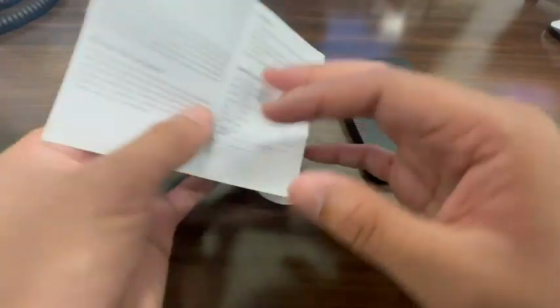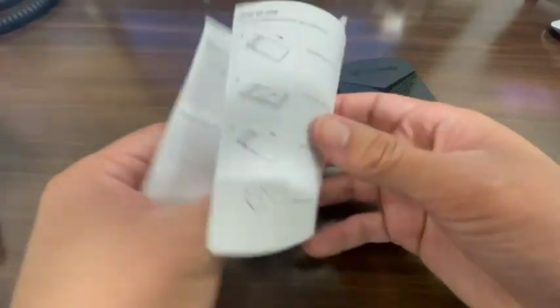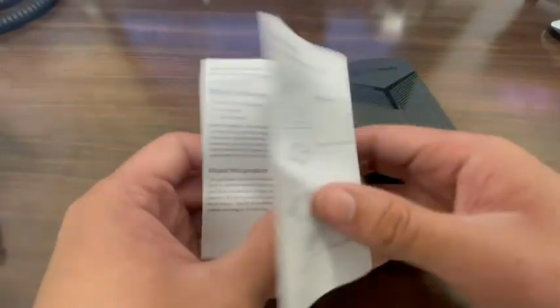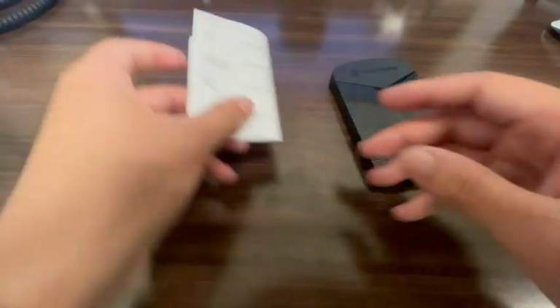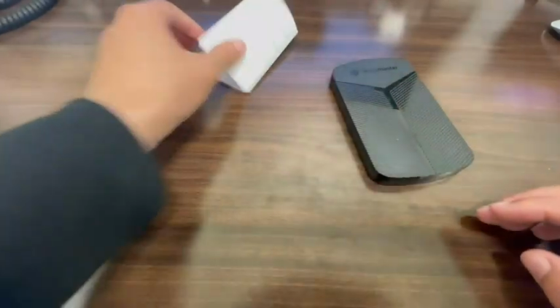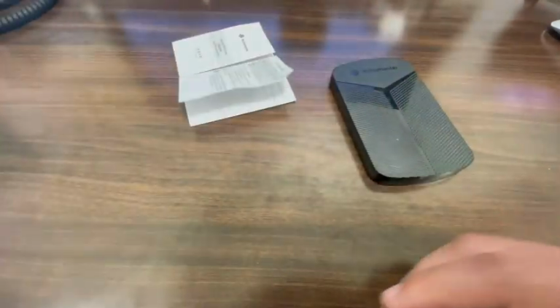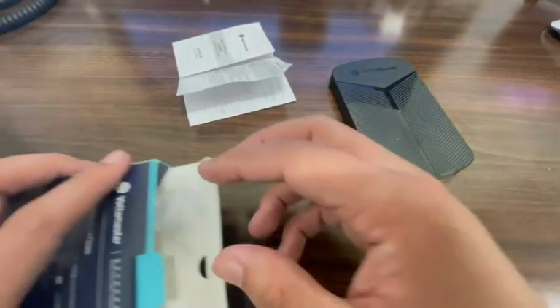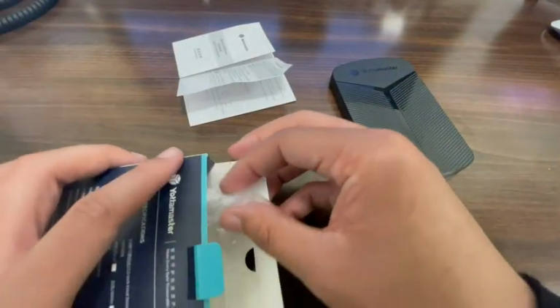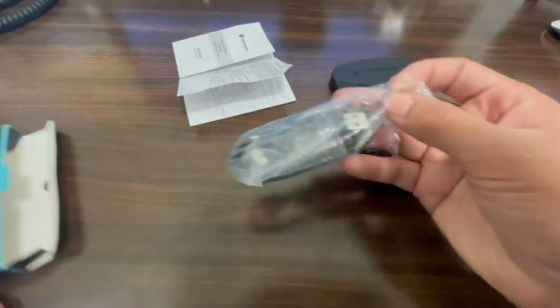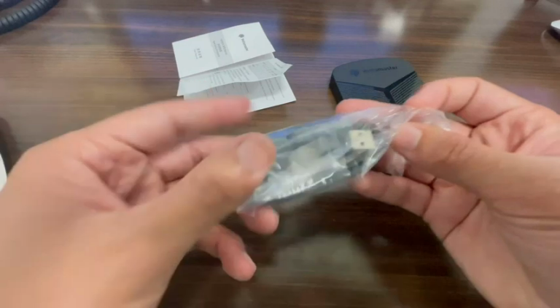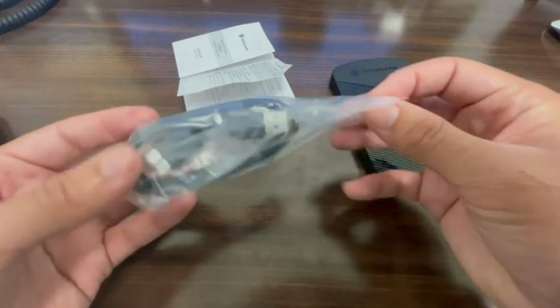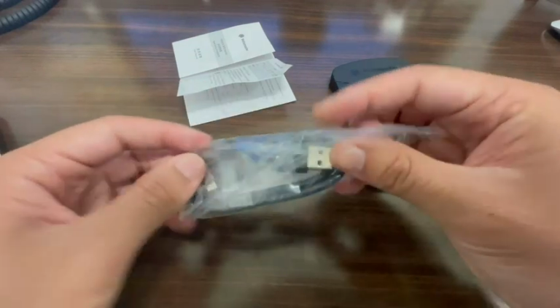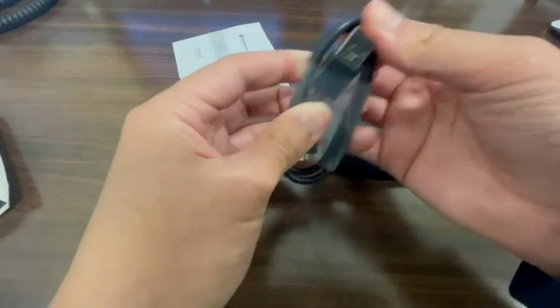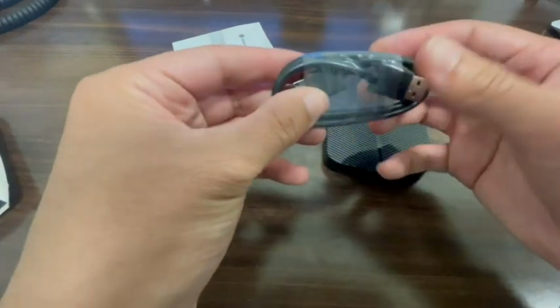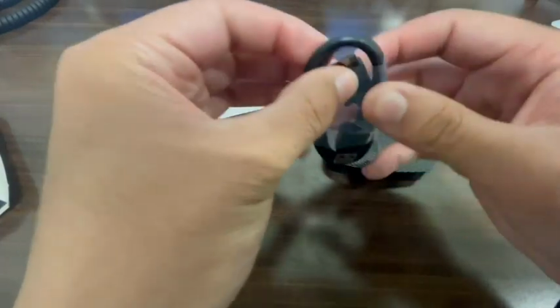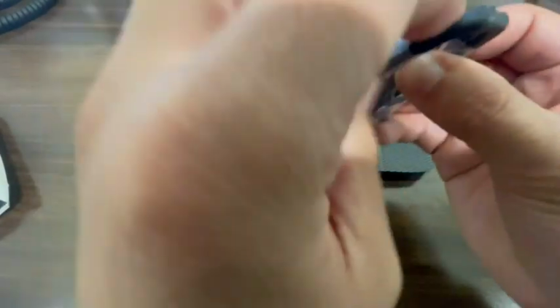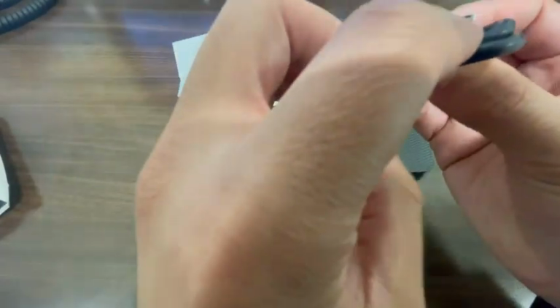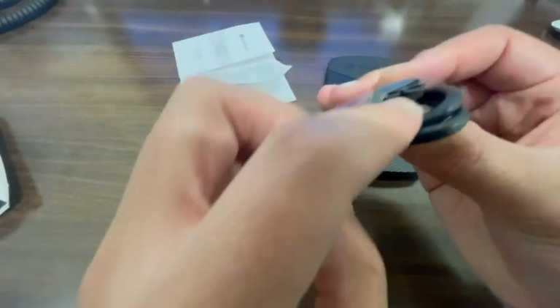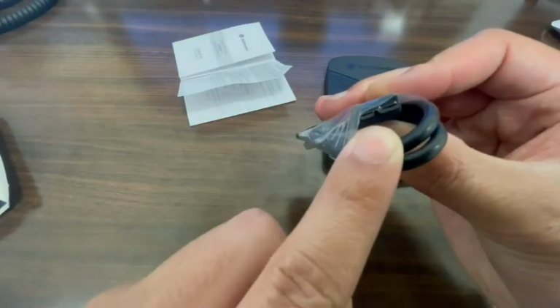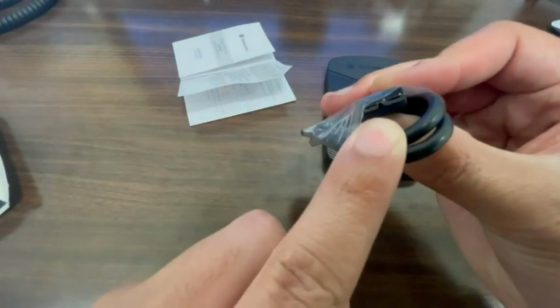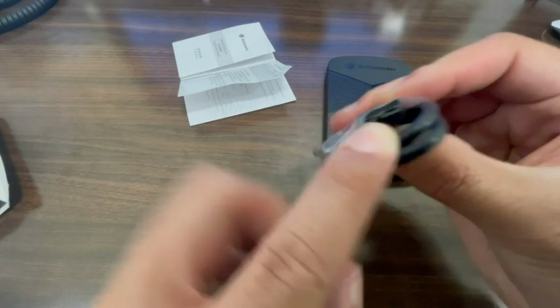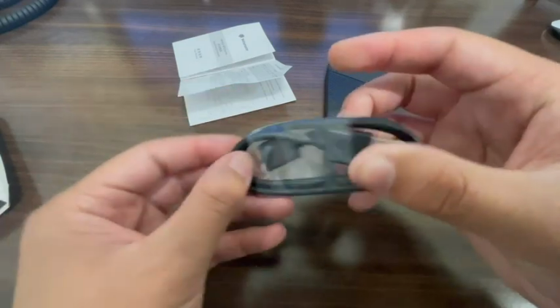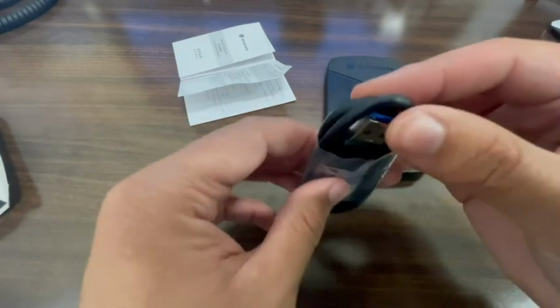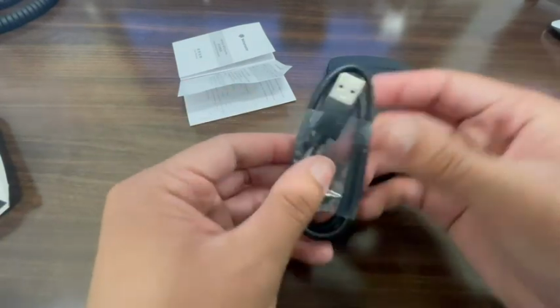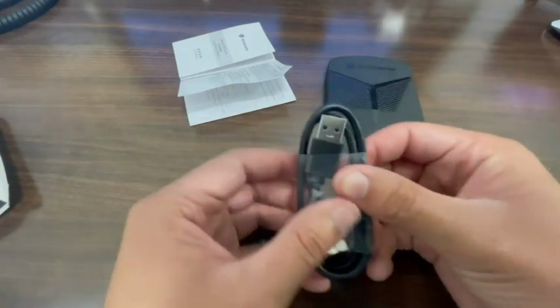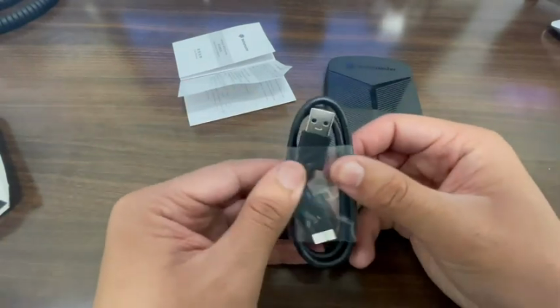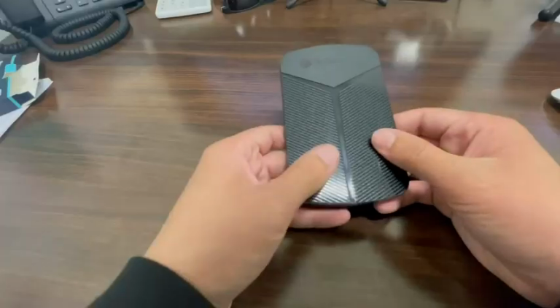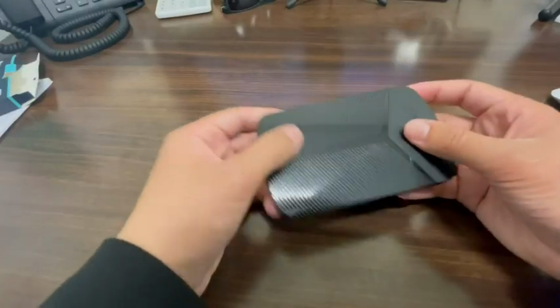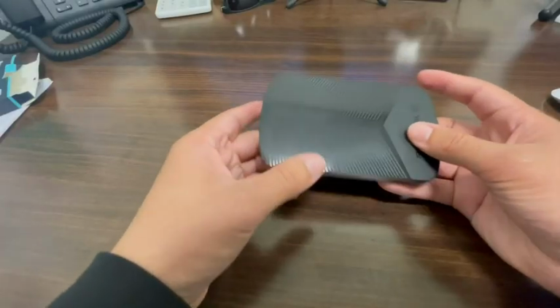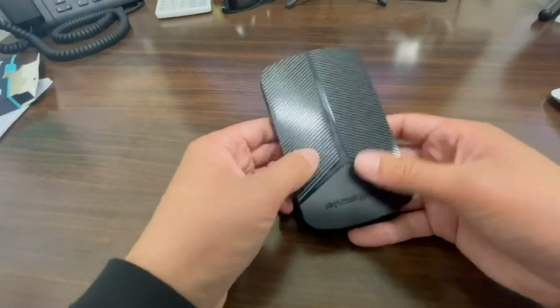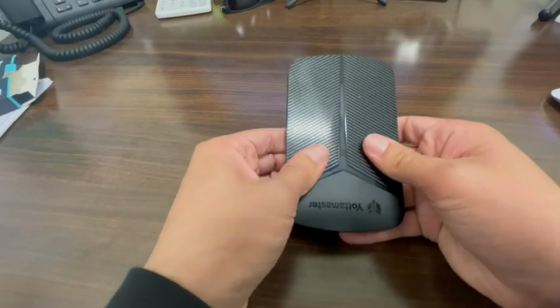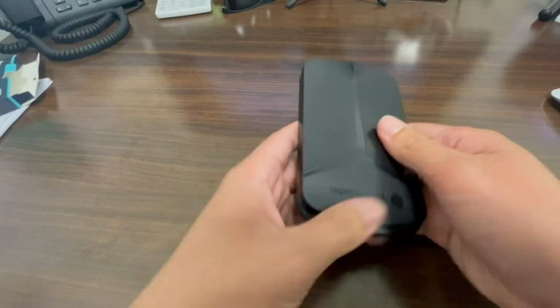It comes with the manual as well as your hard drive, and it also comes with your cord, which is what you would use to hook up to your computer or to your device — as you can see it has a USB adapter.